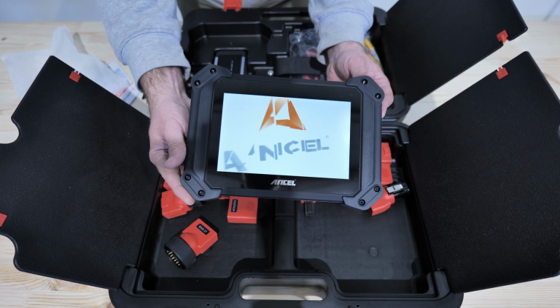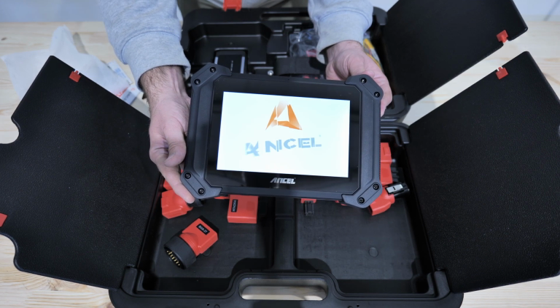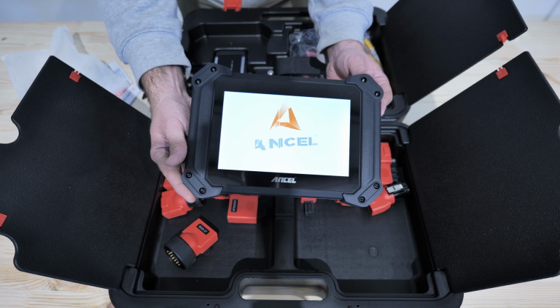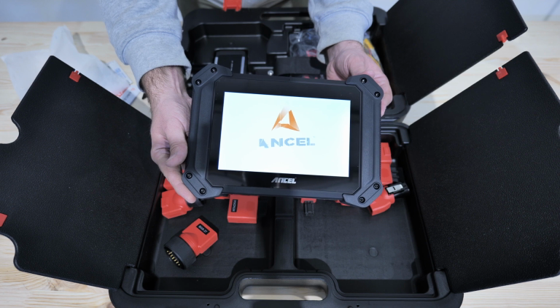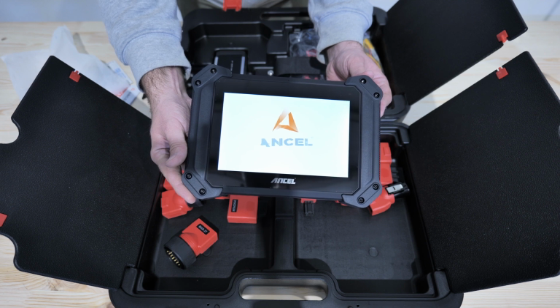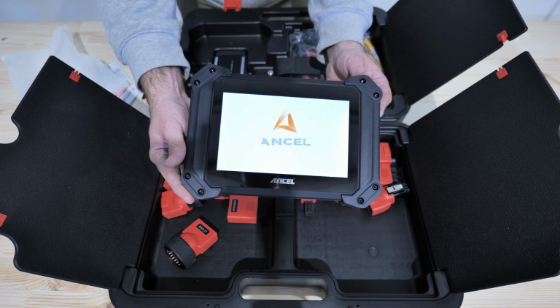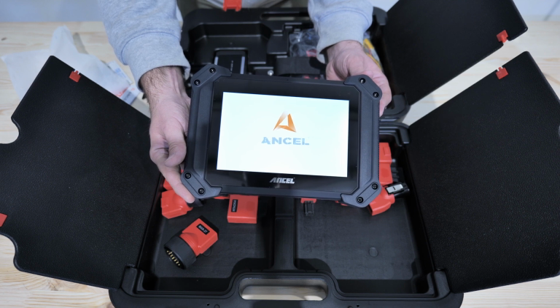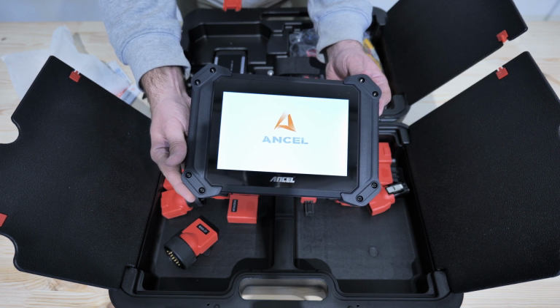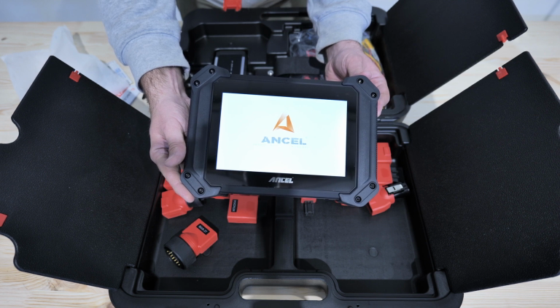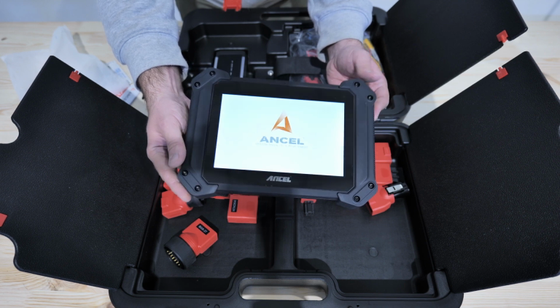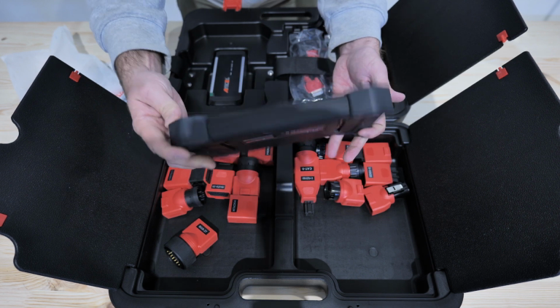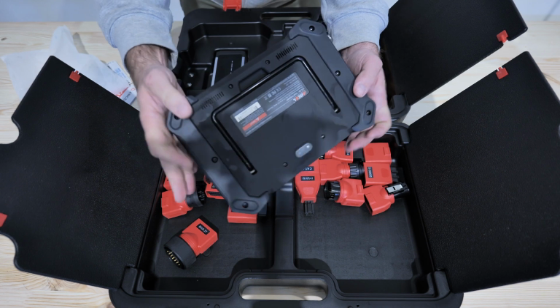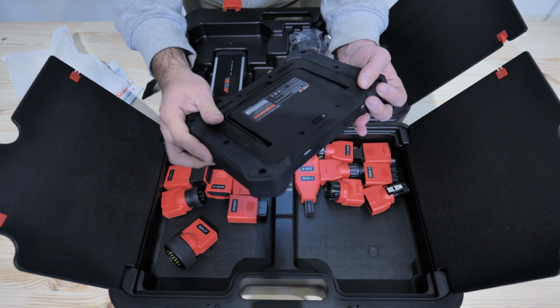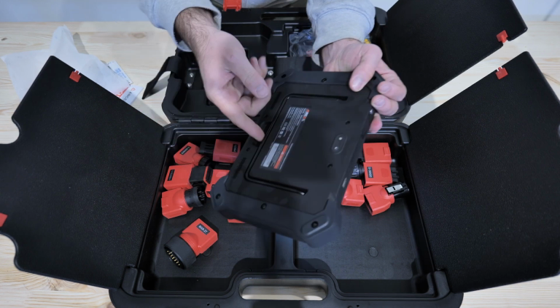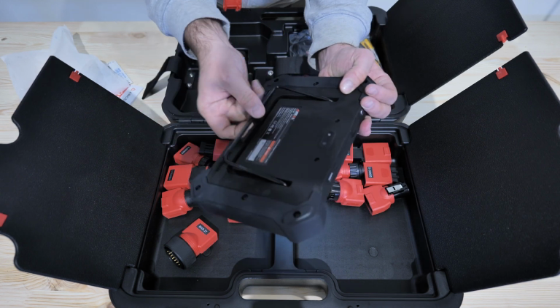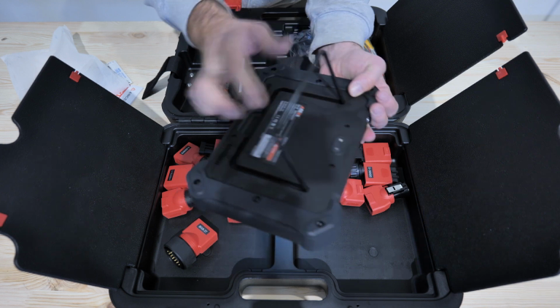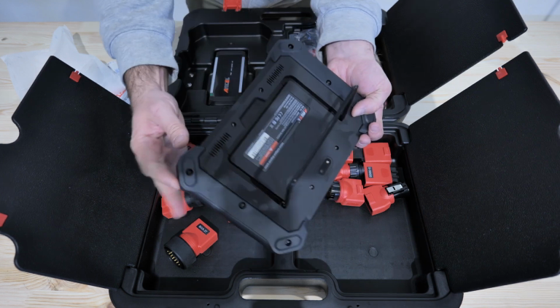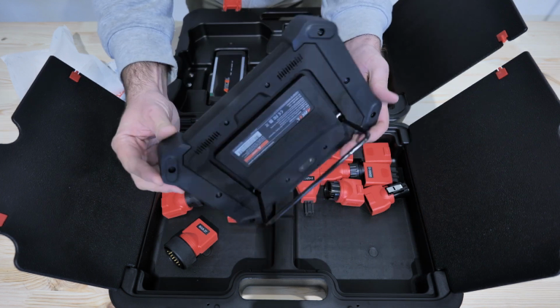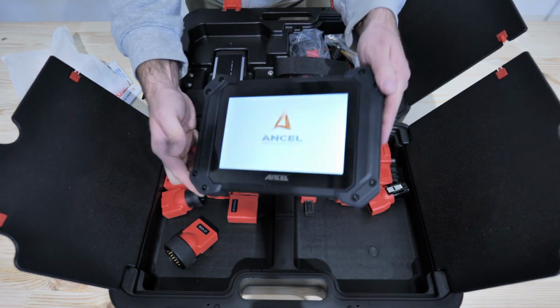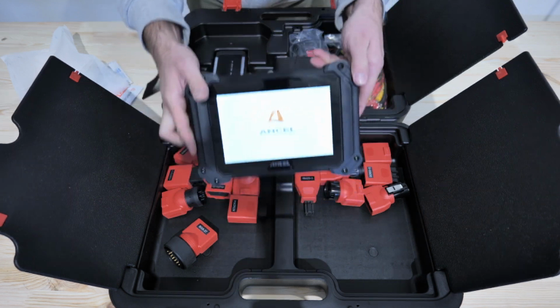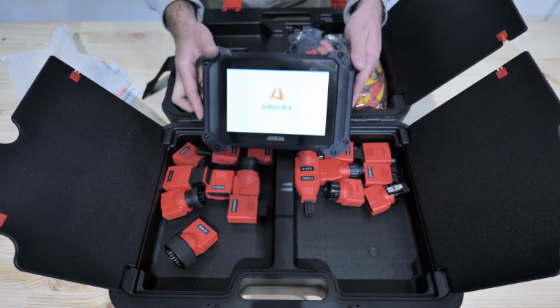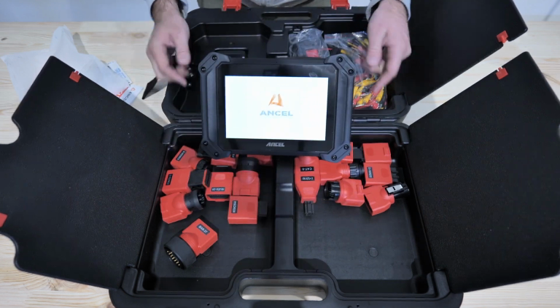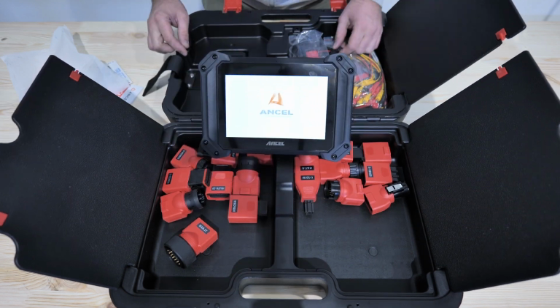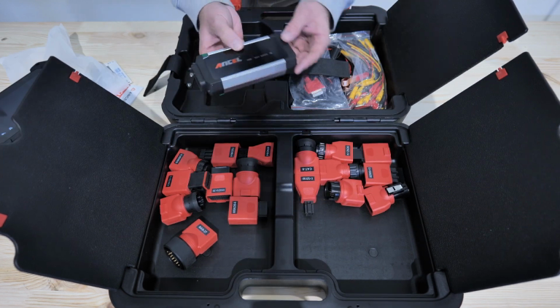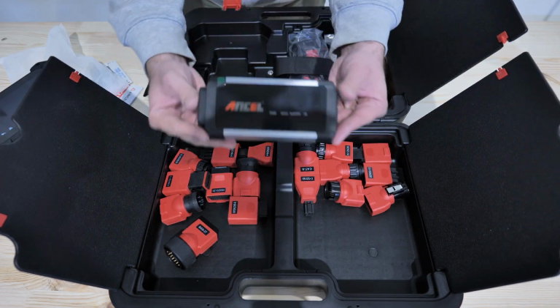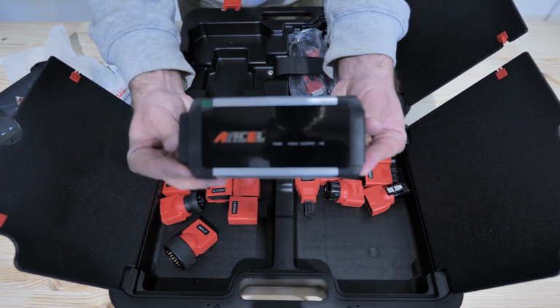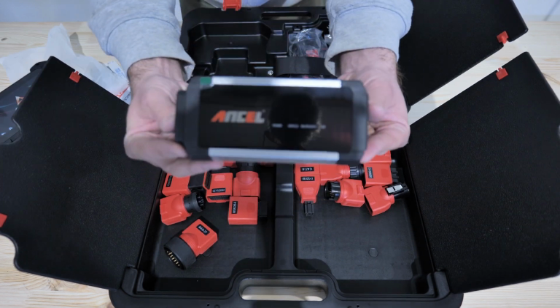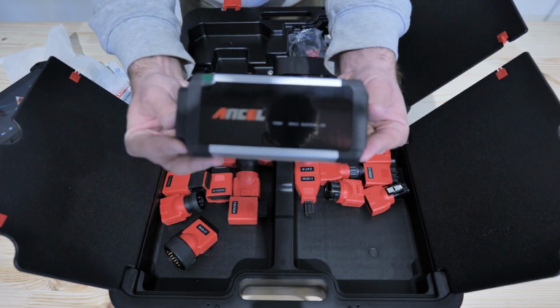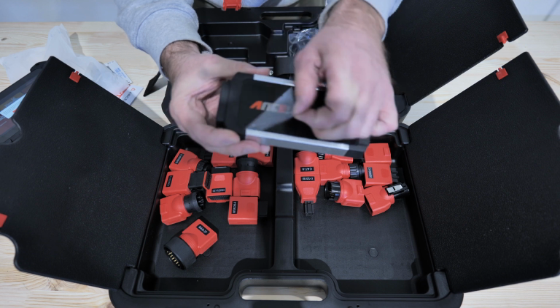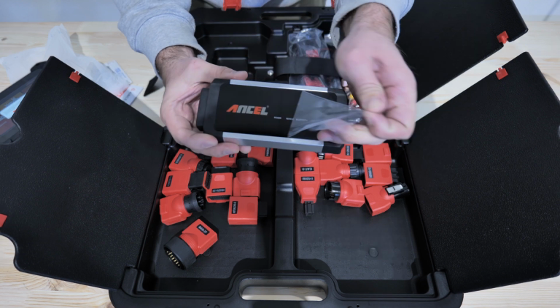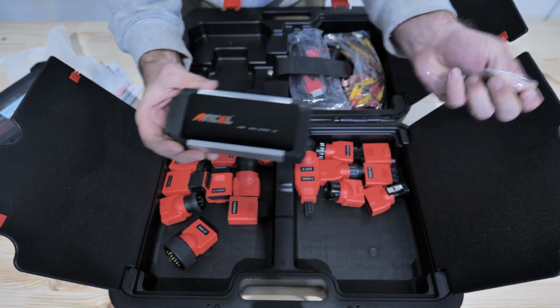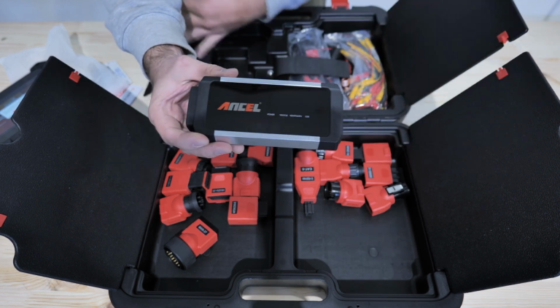It has an 8-inch touch screen with an 800 by 1280 resolution, Android 10 OS, and a large 8000 milliamp-hour battery. The display is nice and vivid, and on the back it has a camera for taking pictures and attaching them to your reports. The wireless connection is made by Bluetooth with this VCI.